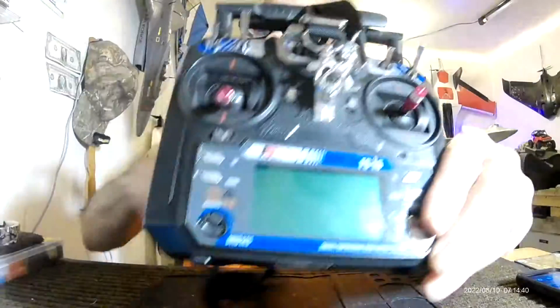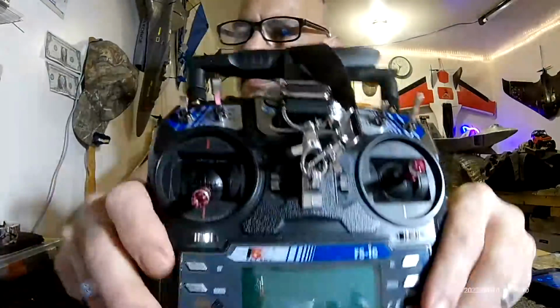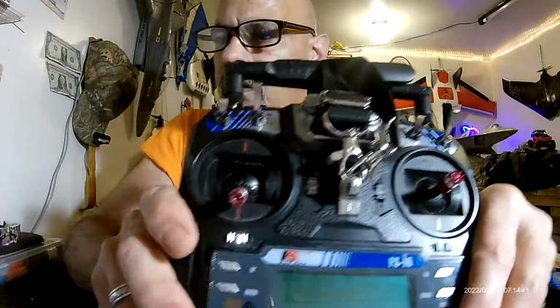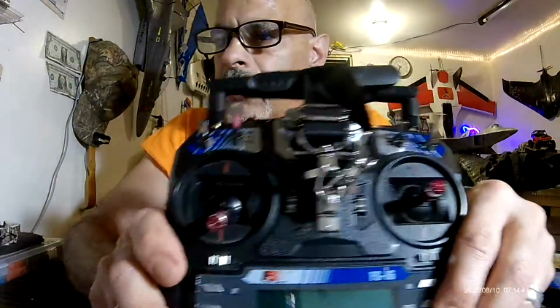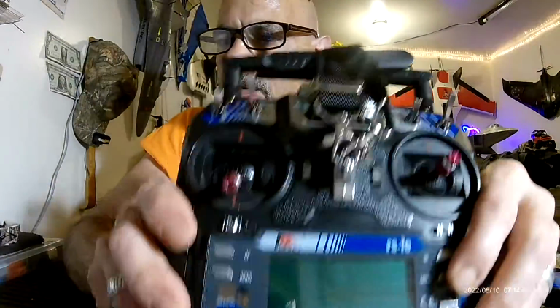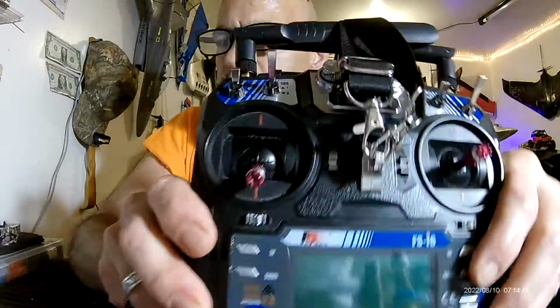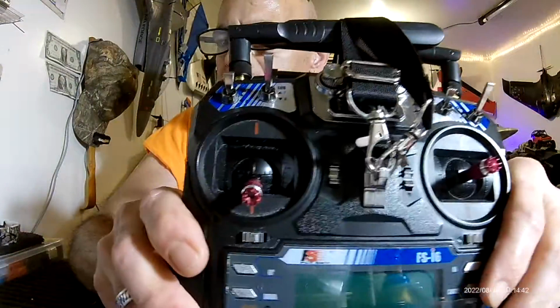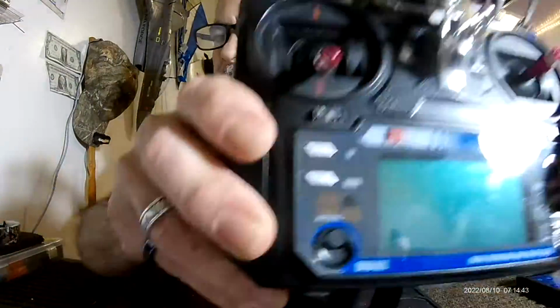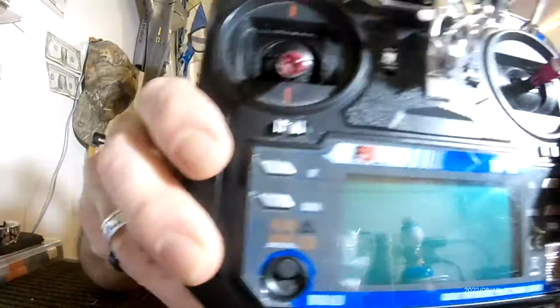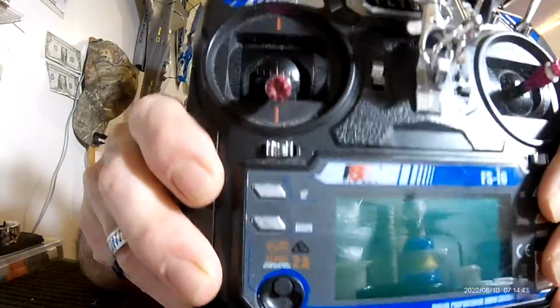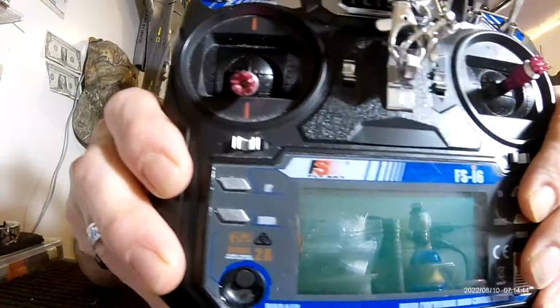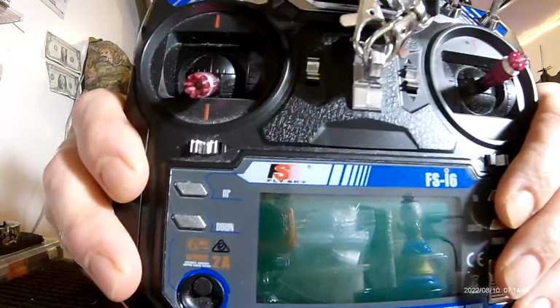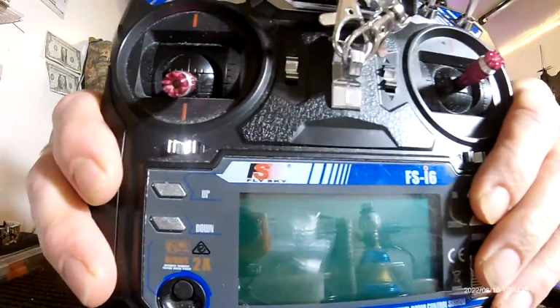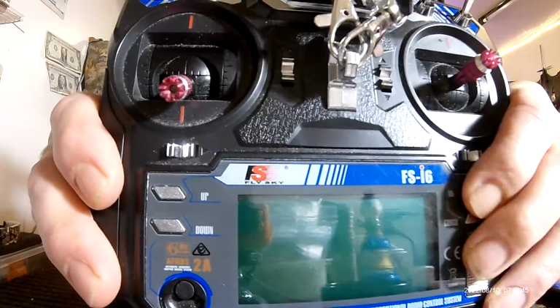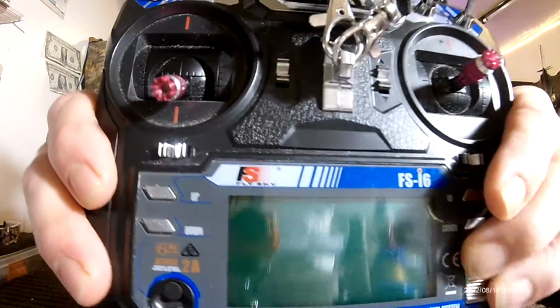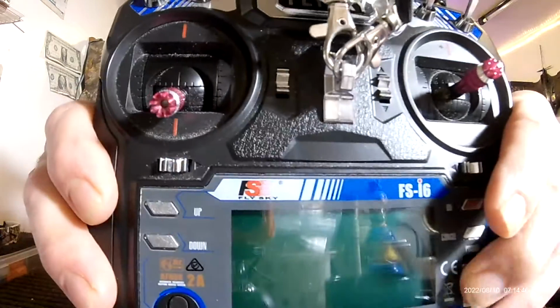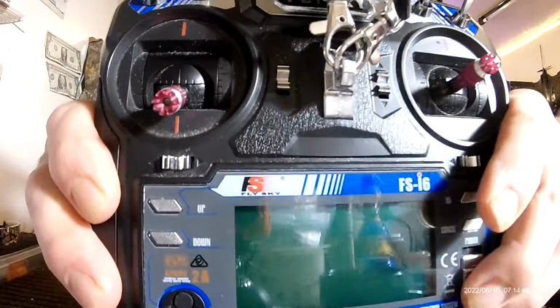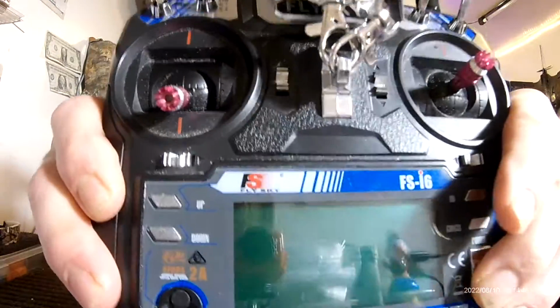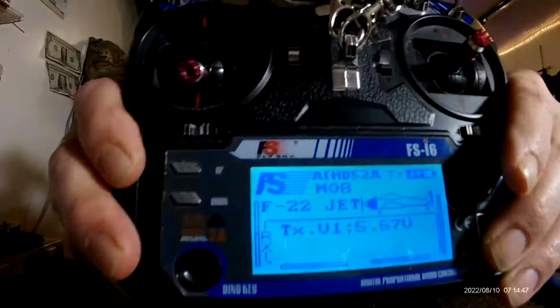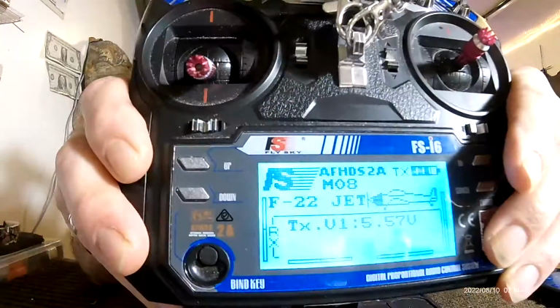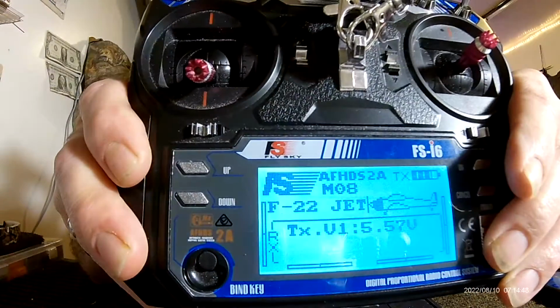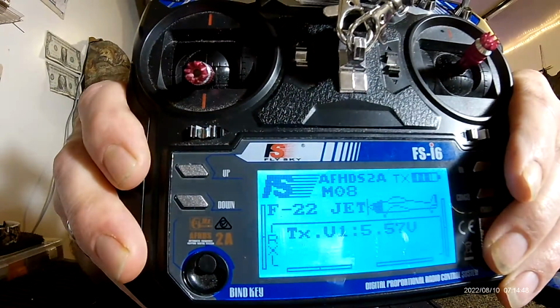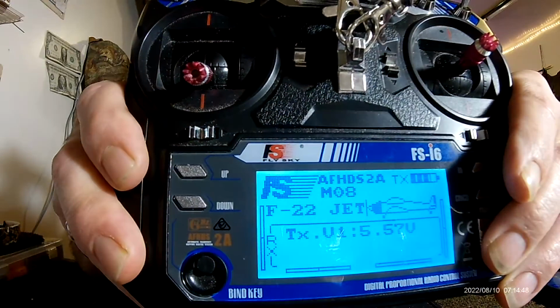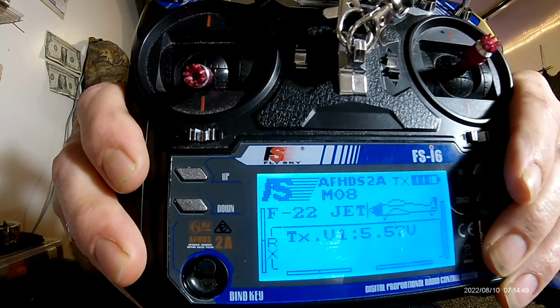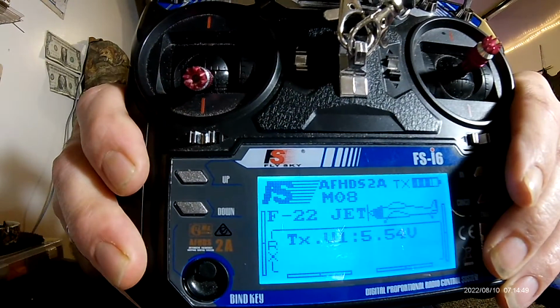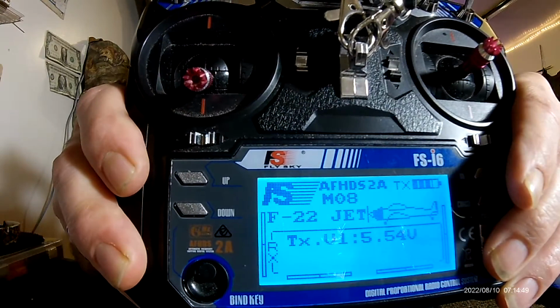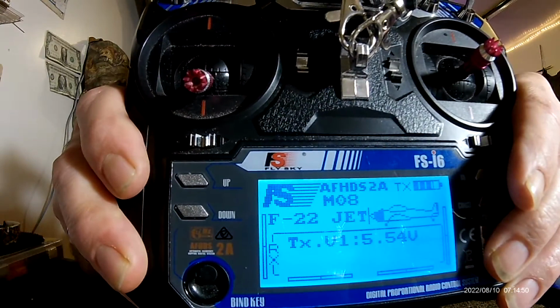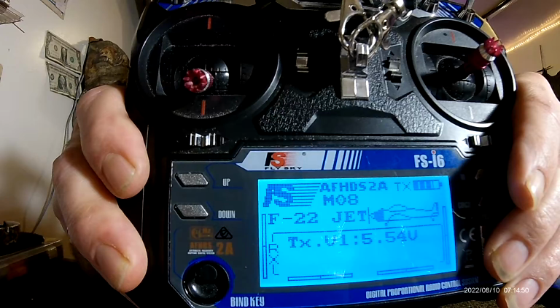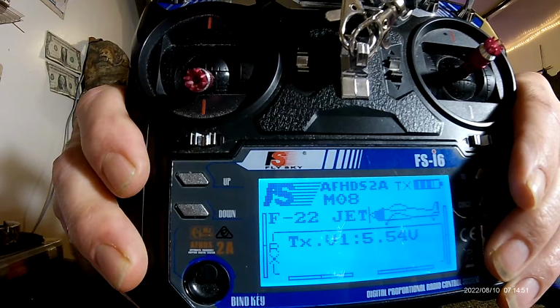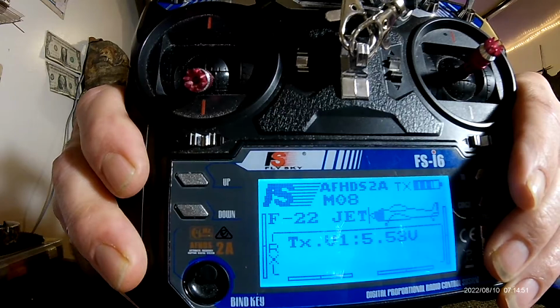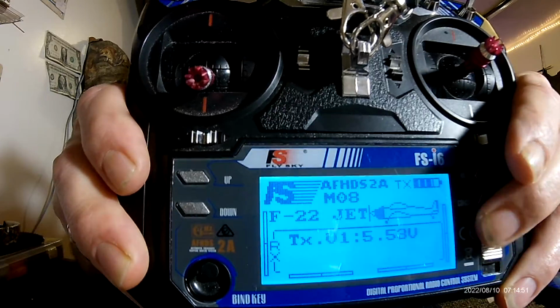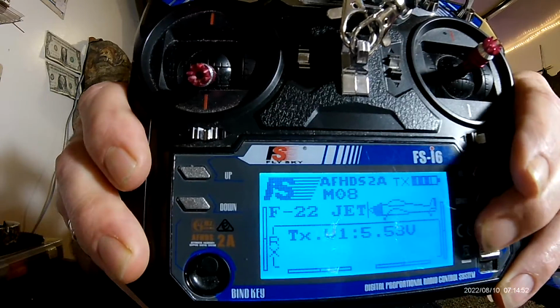Now, this is with the batteries — we have 5.54 volts.